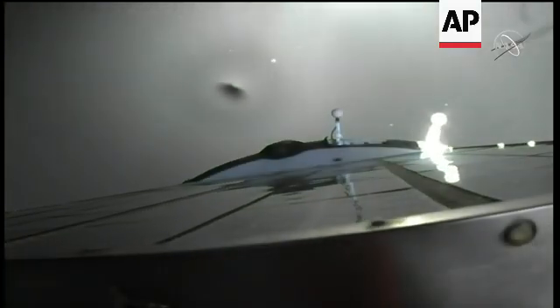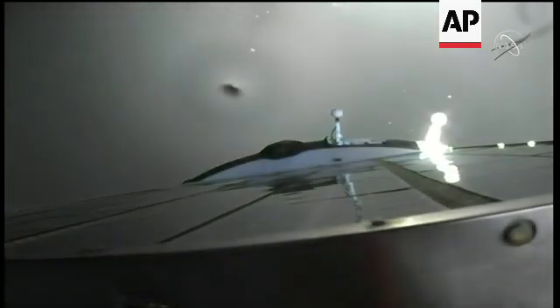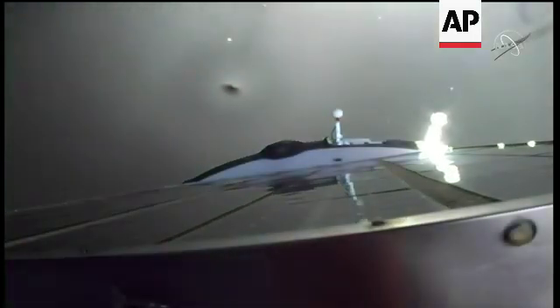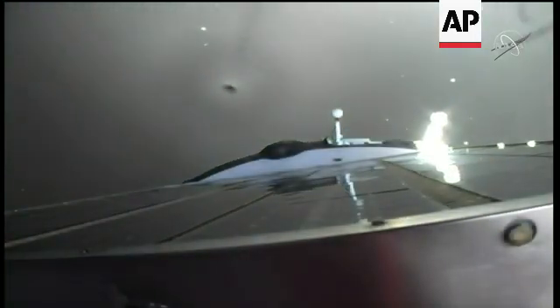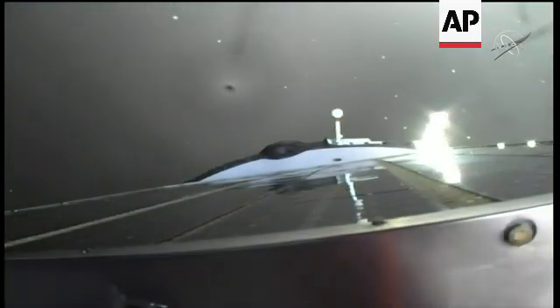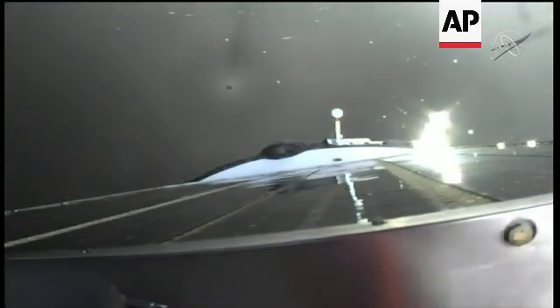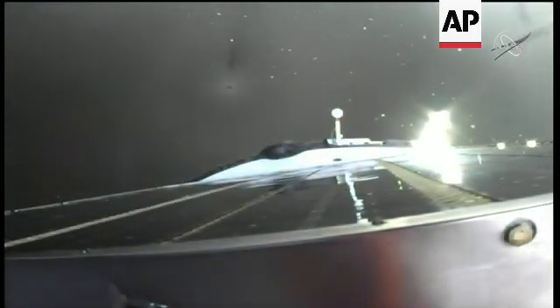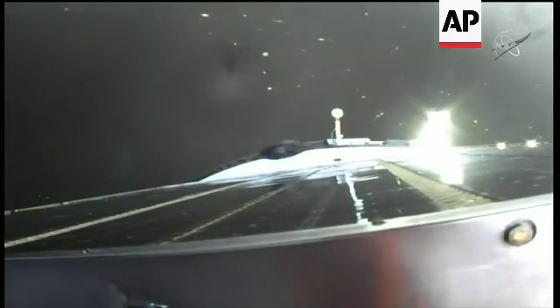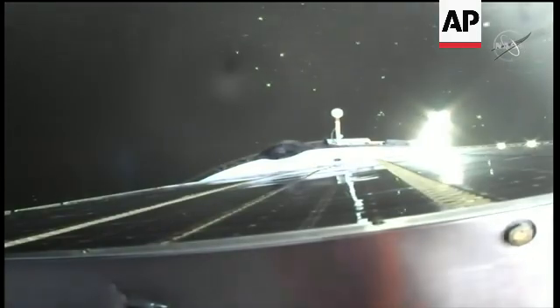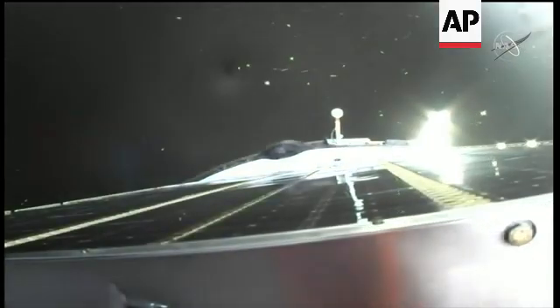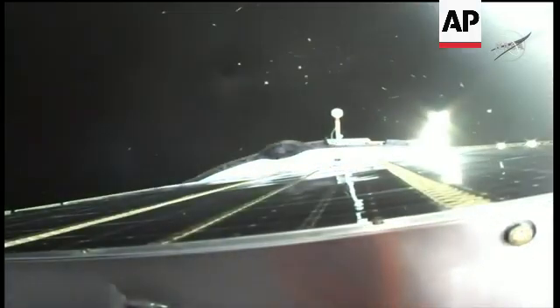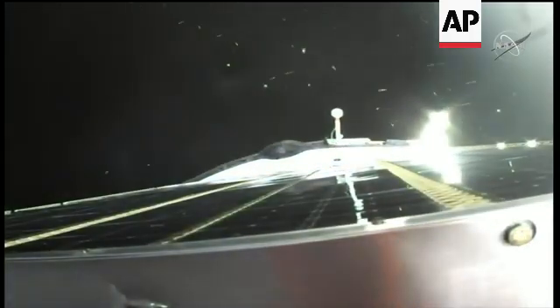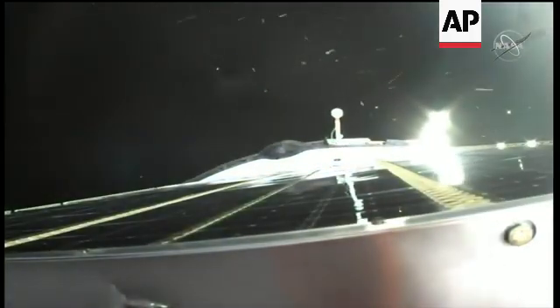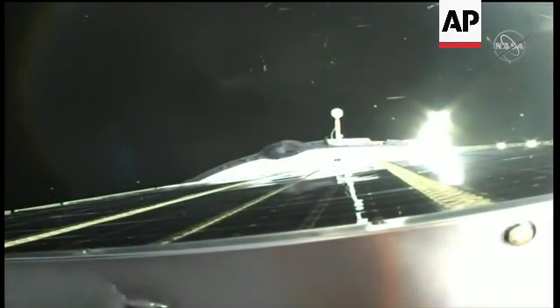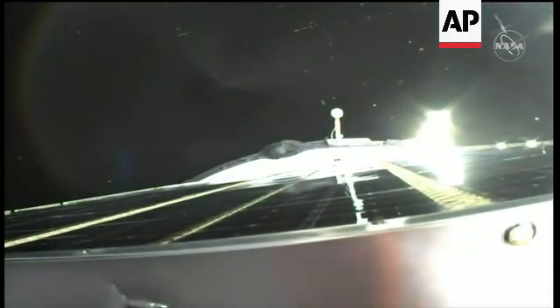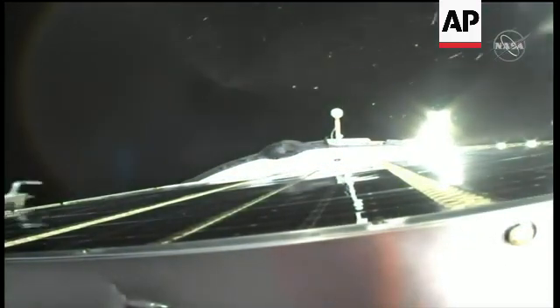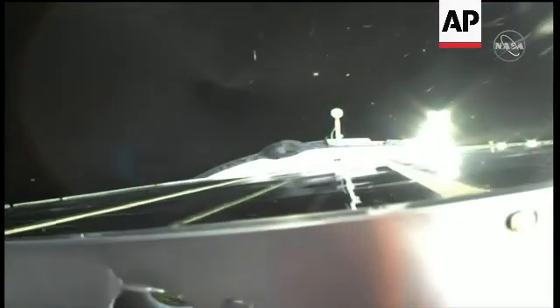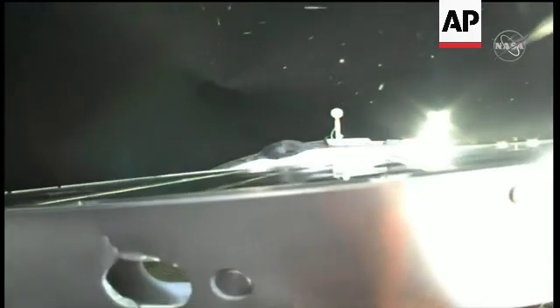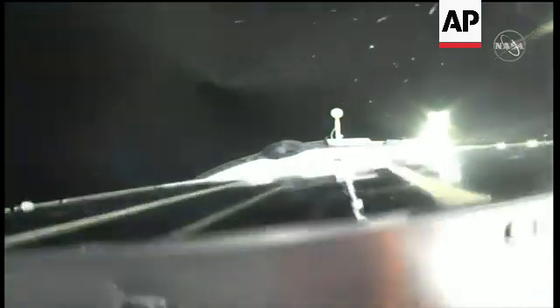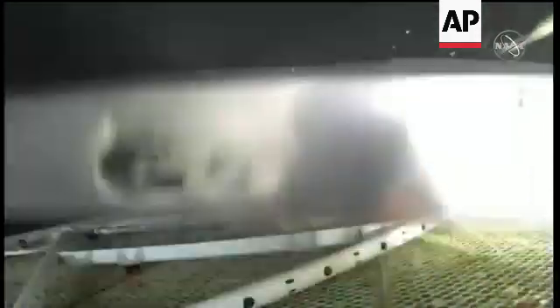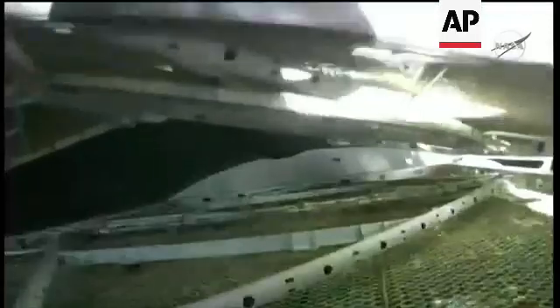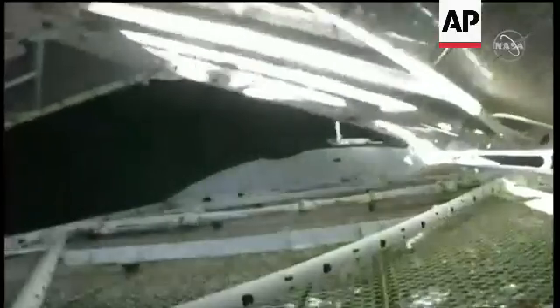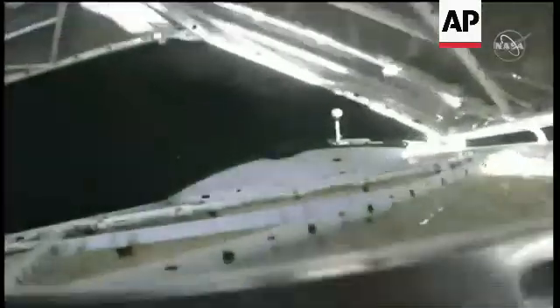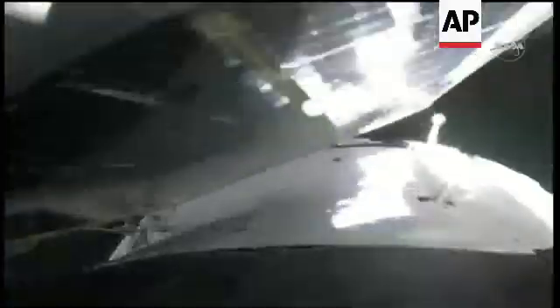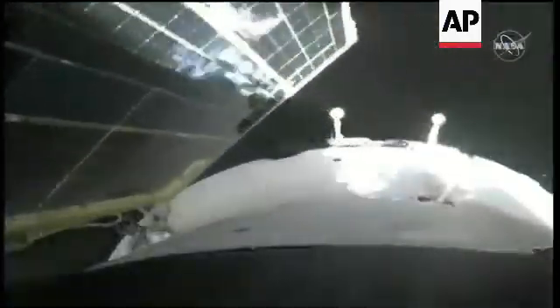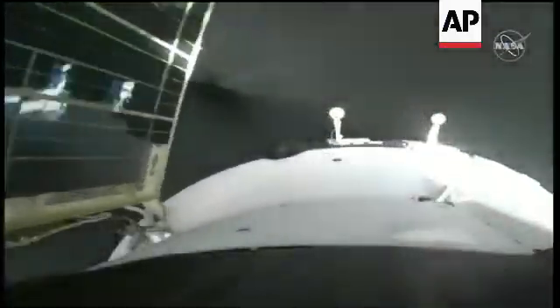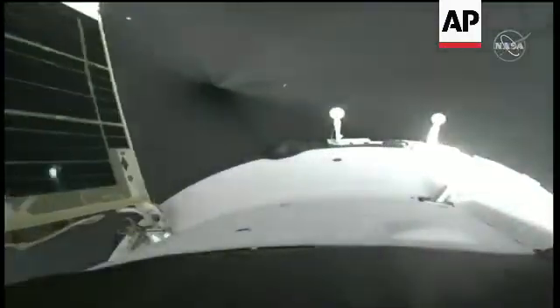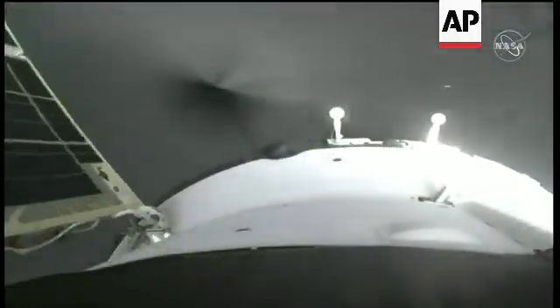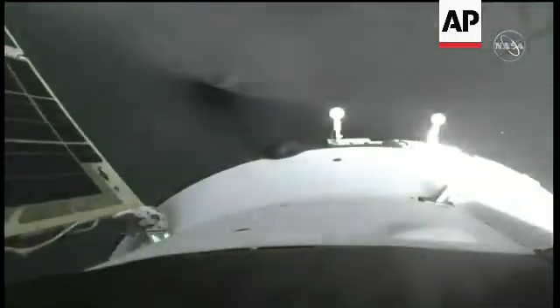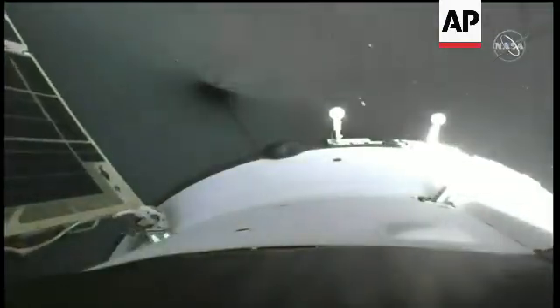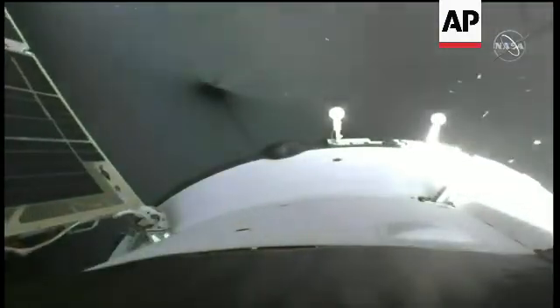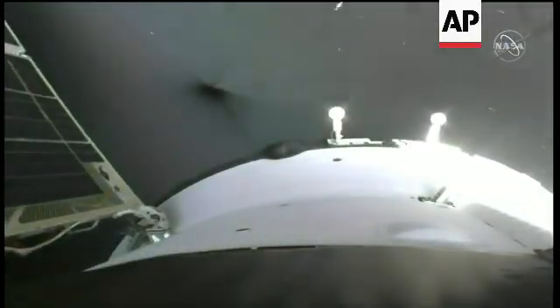Onboard computers now will command the deployment of the appendages, the solar arrays. You can see them begin to unfurl. Navigational antennas will be deployed as well.